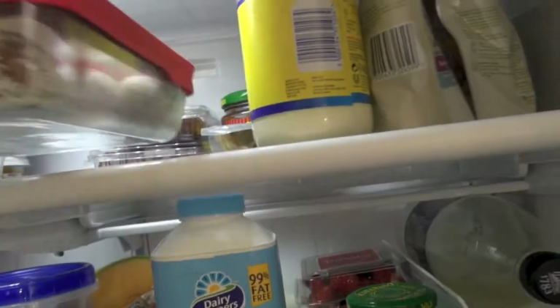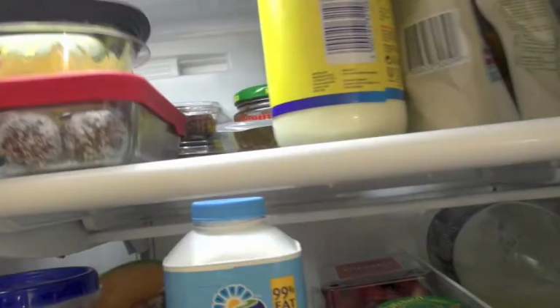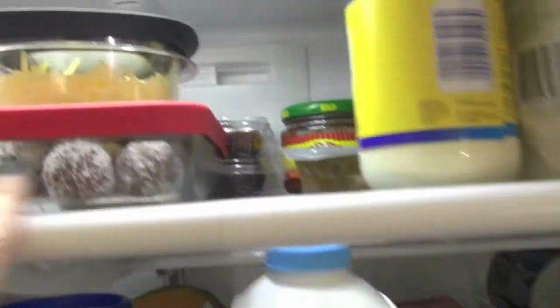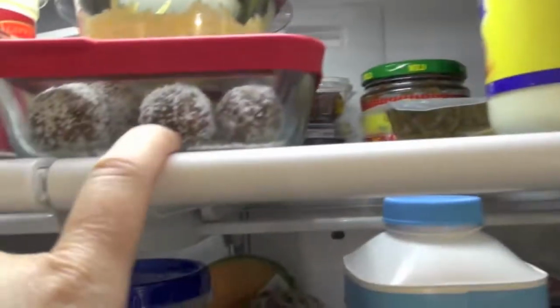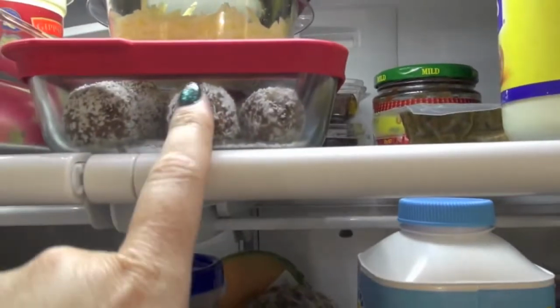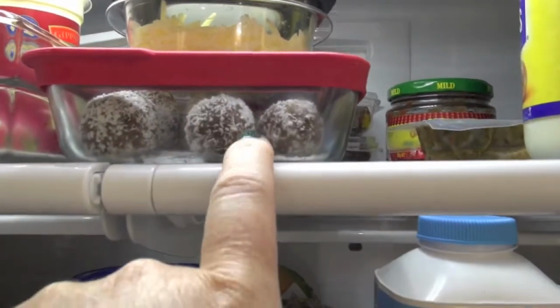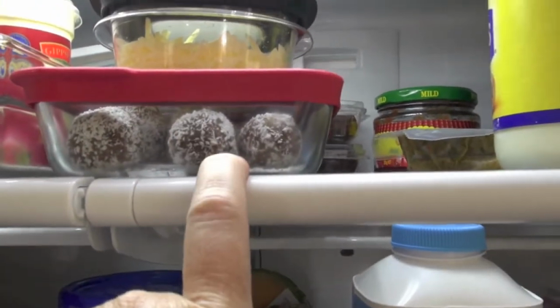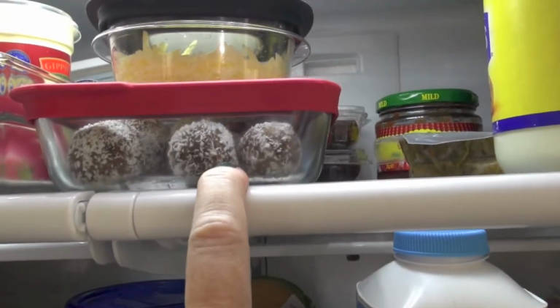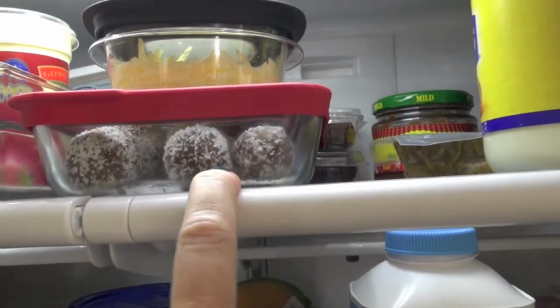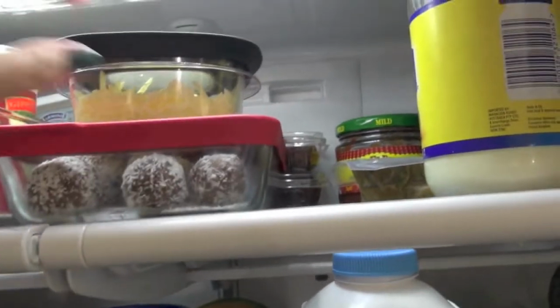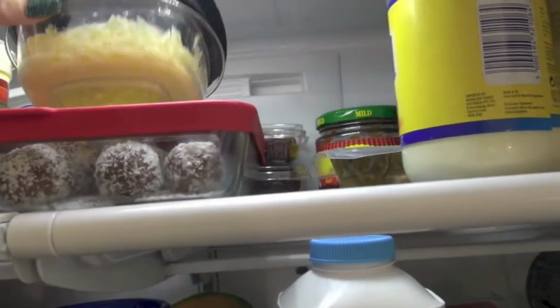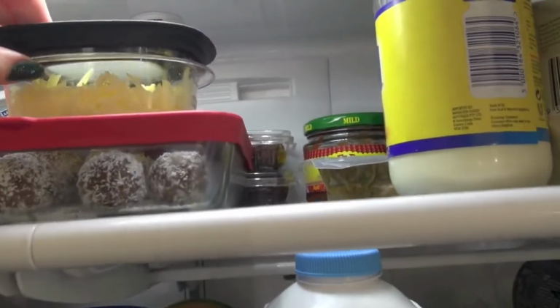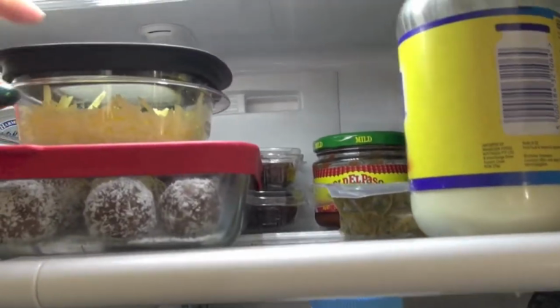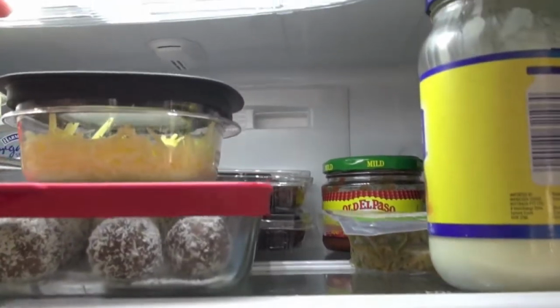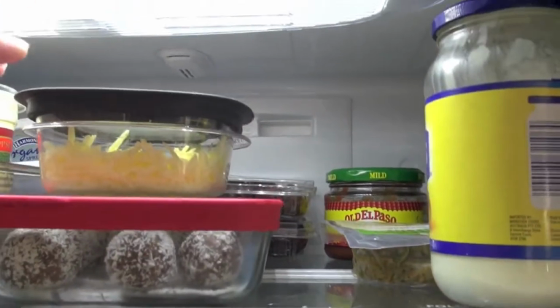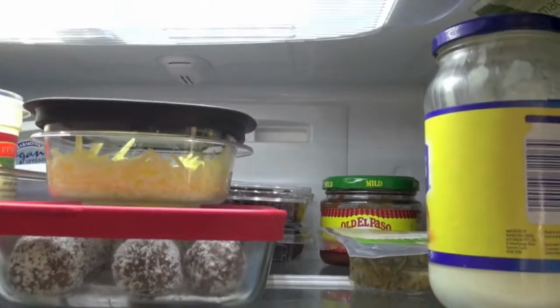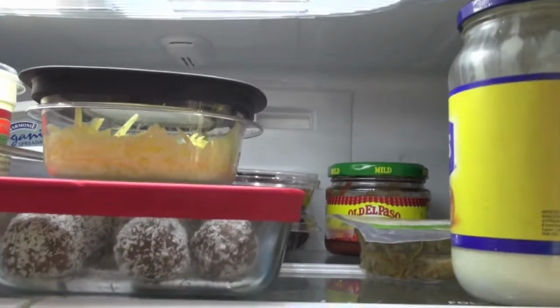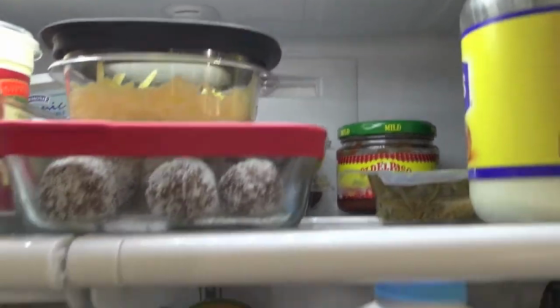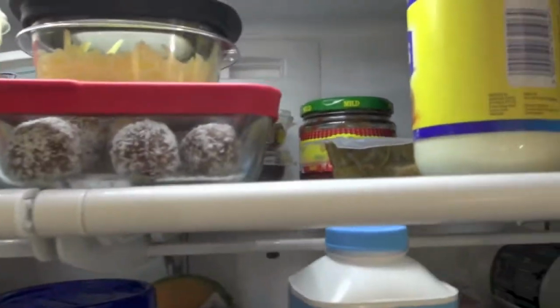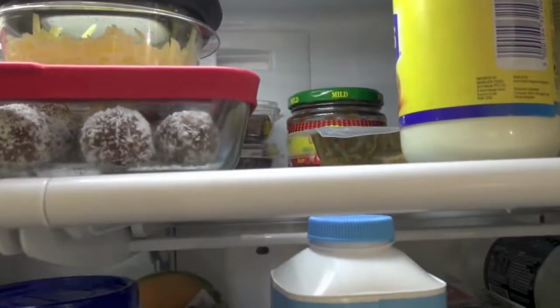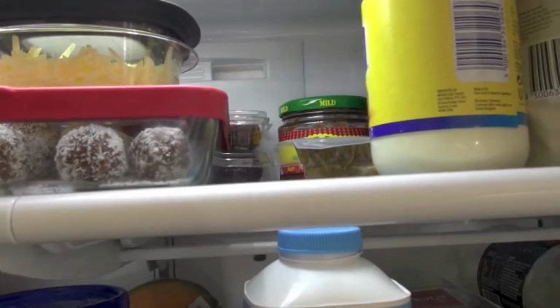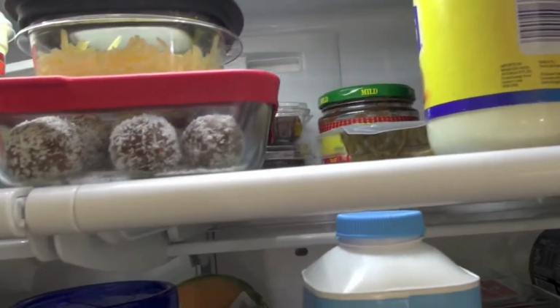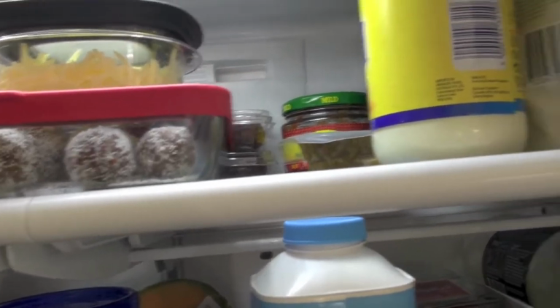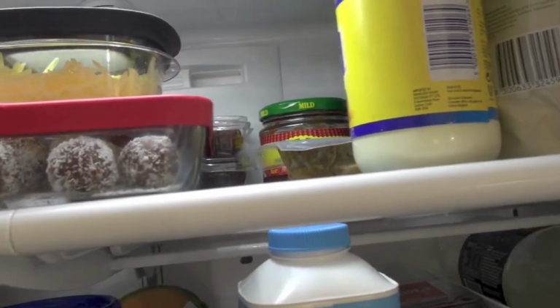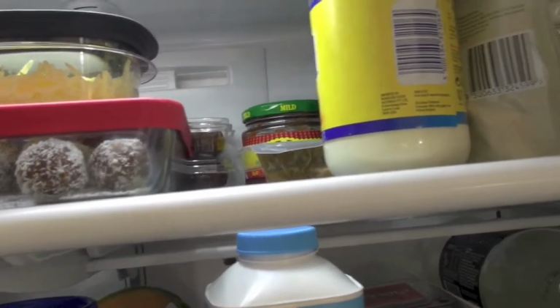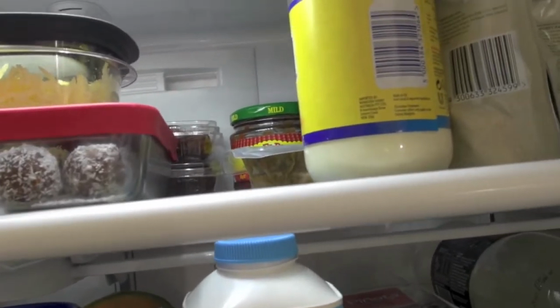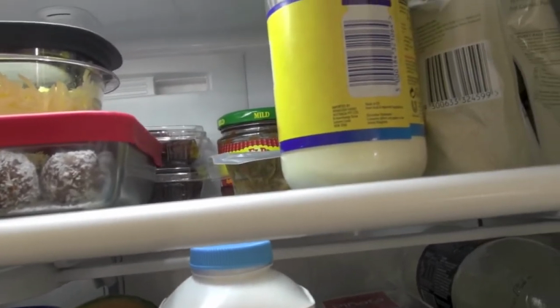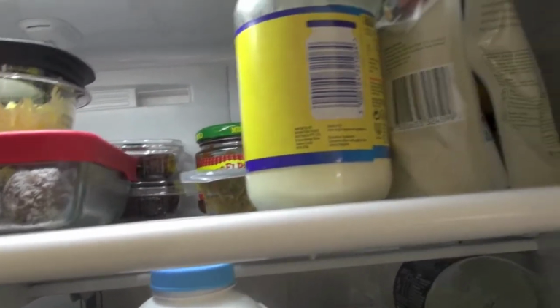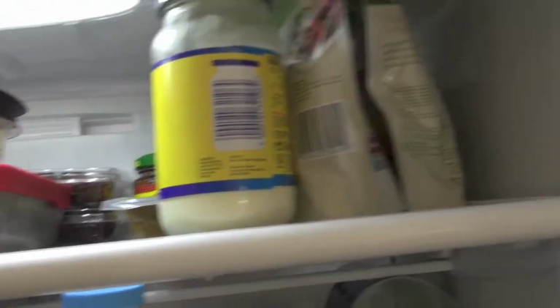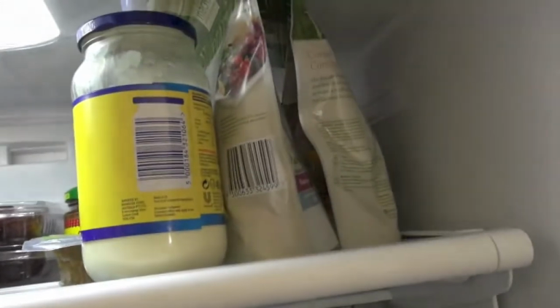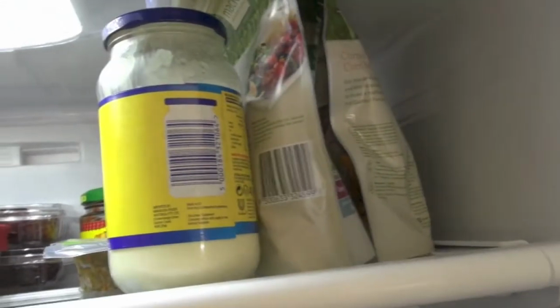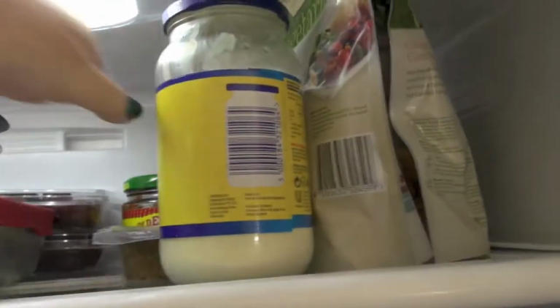And obviously I have the bliss balls or date balls that I've made with some of the dates. A bit of grated cheese. You'll see we do have a cheese drawer — we have a lot. We do eat a lot of cheese in this family. Being vegetarian, we do like our cheese. Also sugar free.